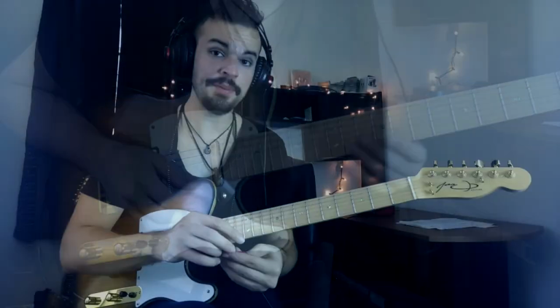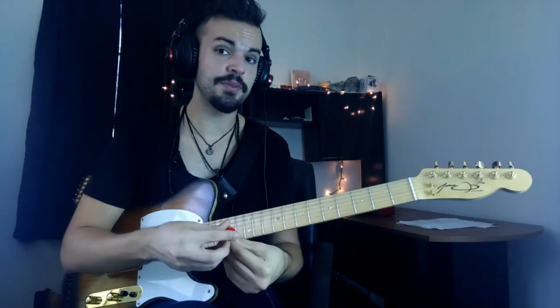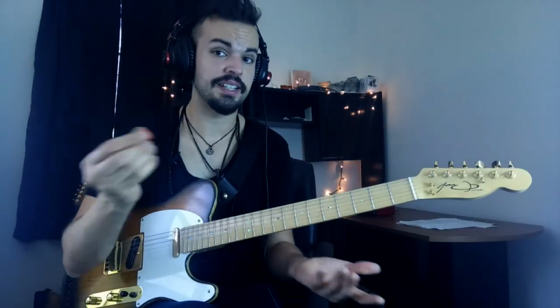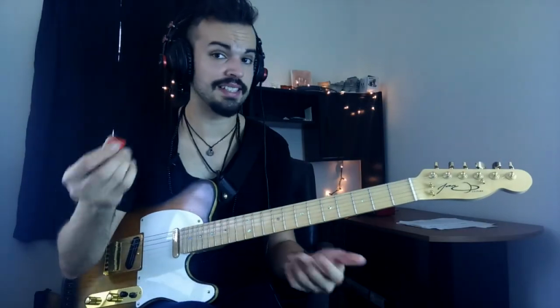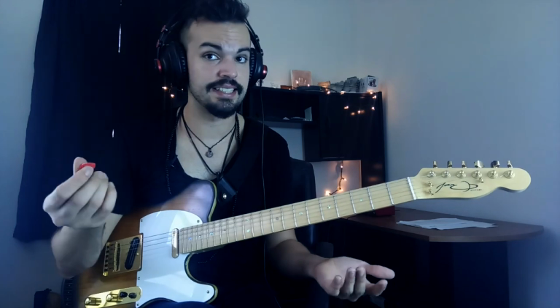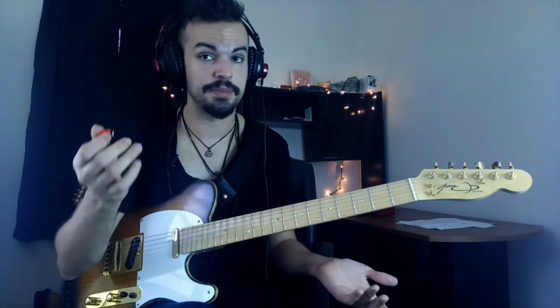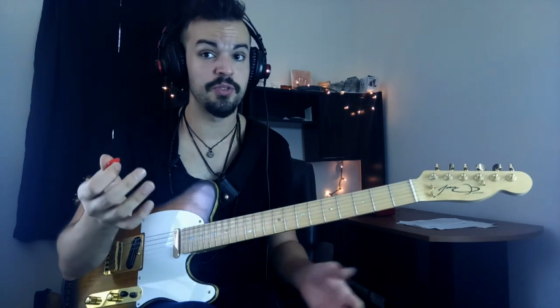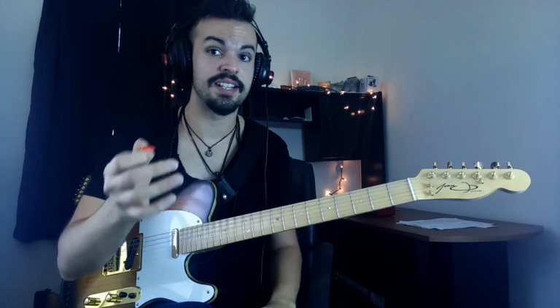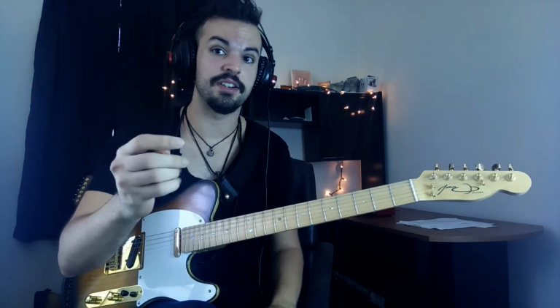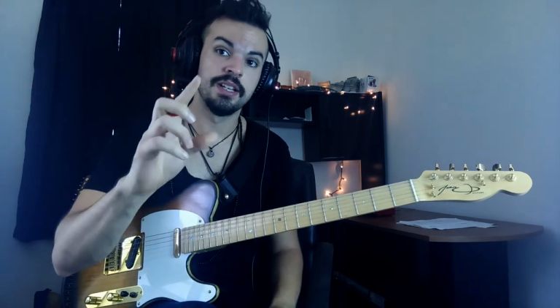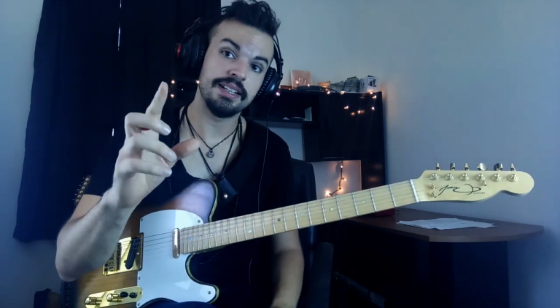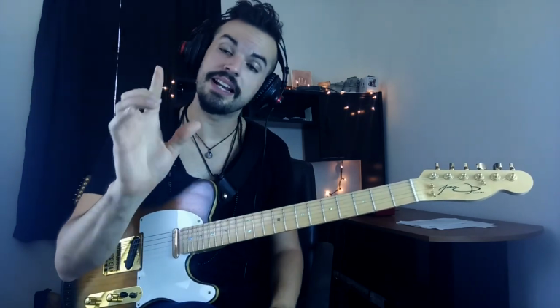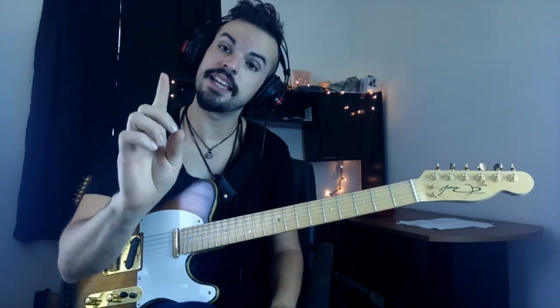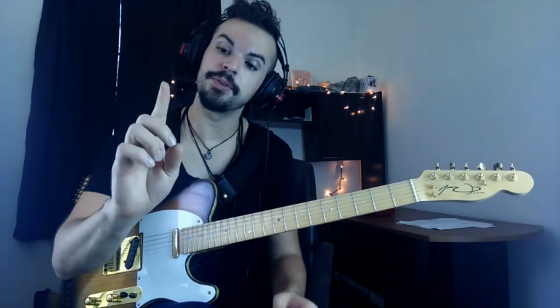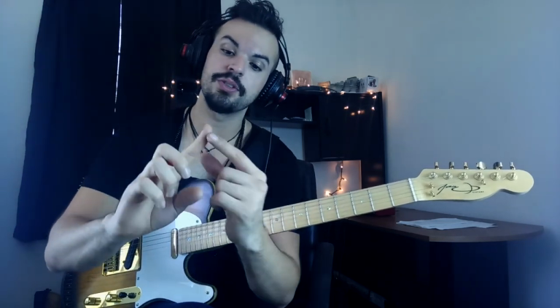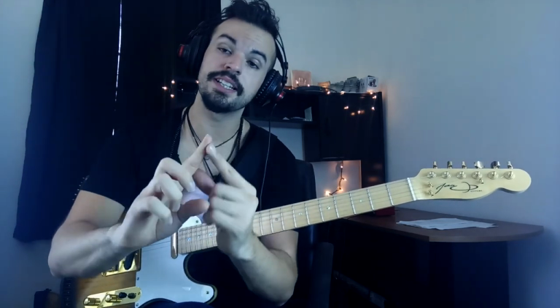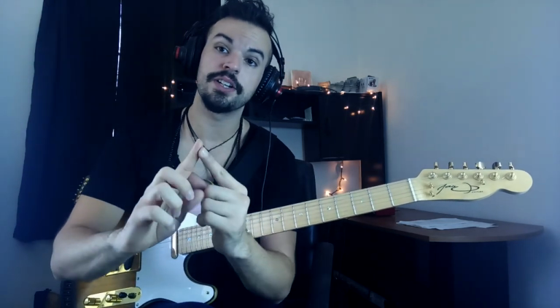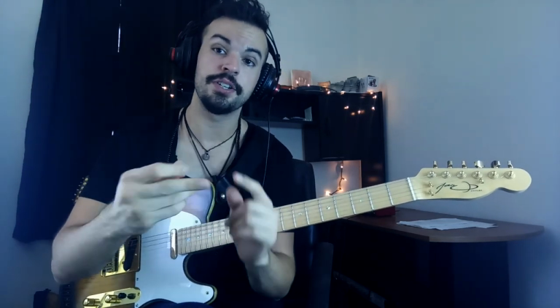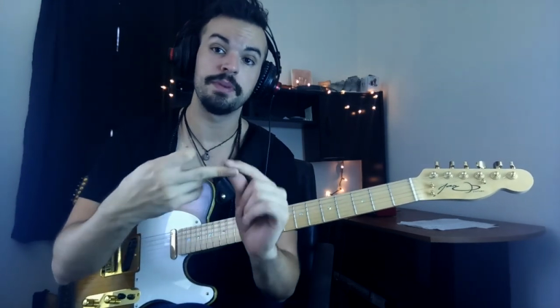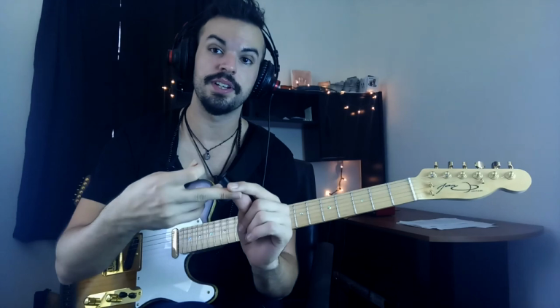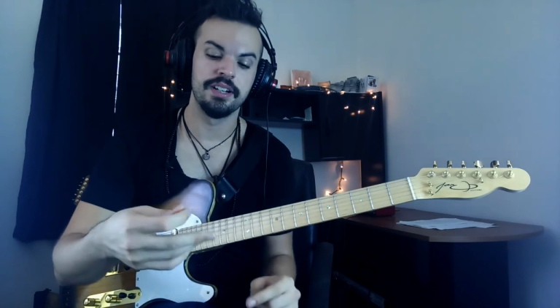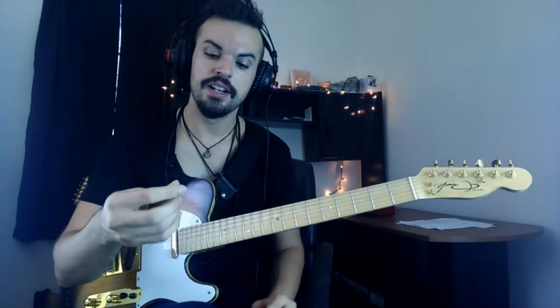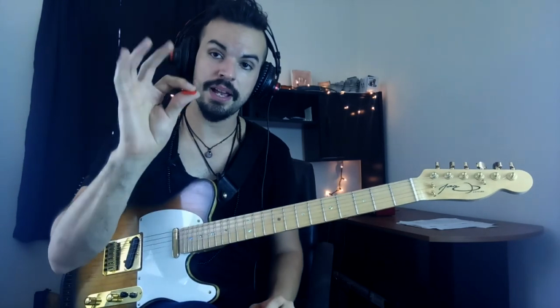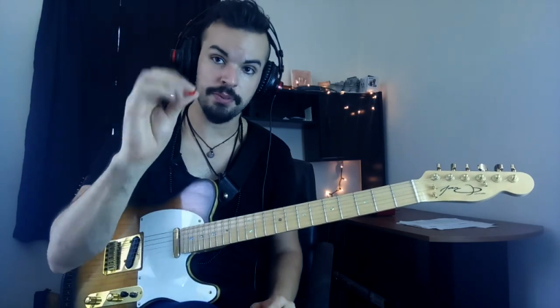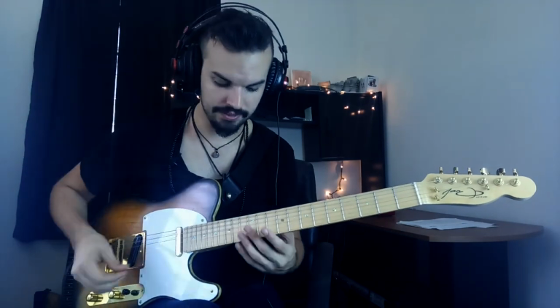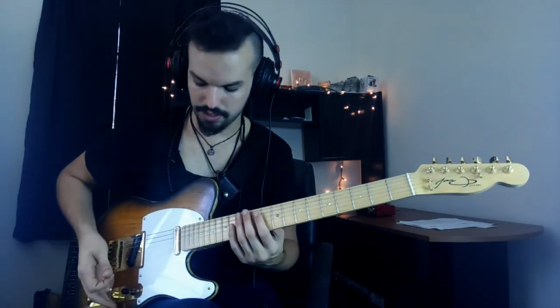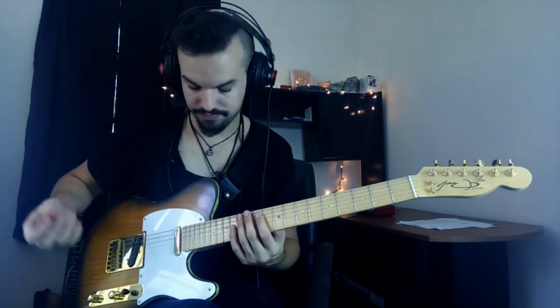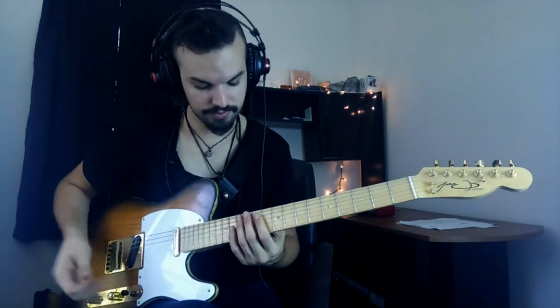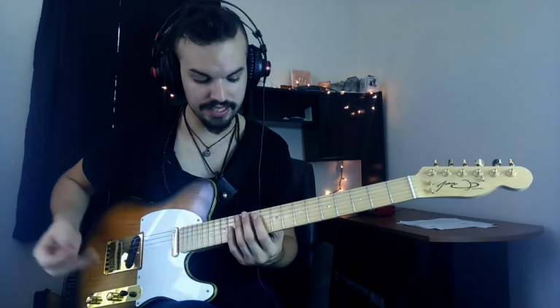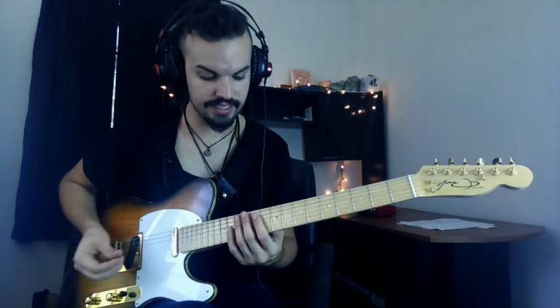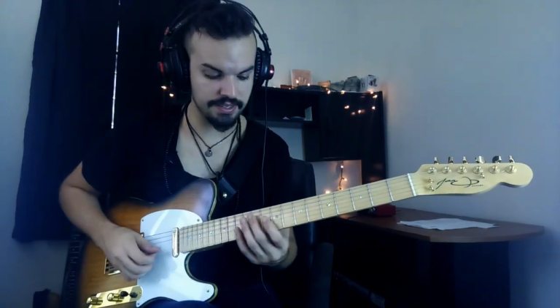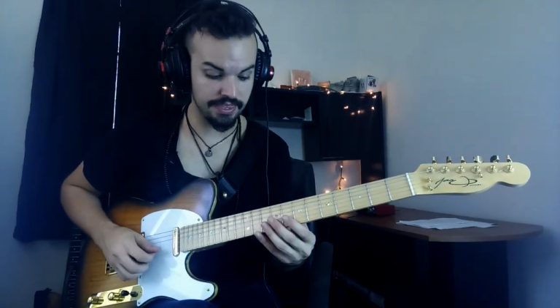Now in terms of using the pick, it's exactly the same type of movement, except that instead of using your index finger, you're going to use your middle finger and your pick. So it's practically the same thing.